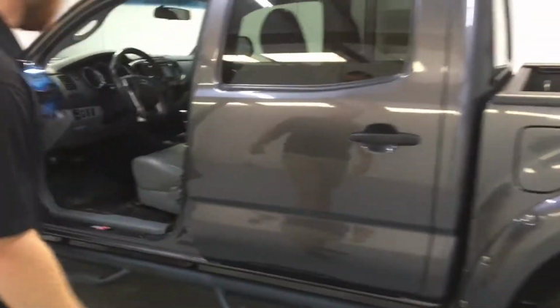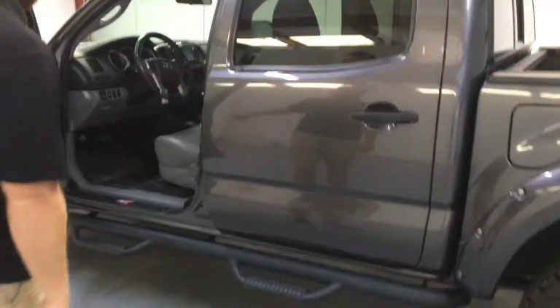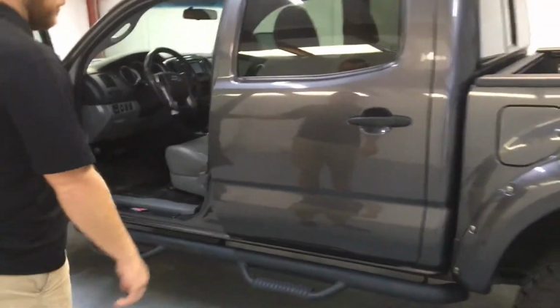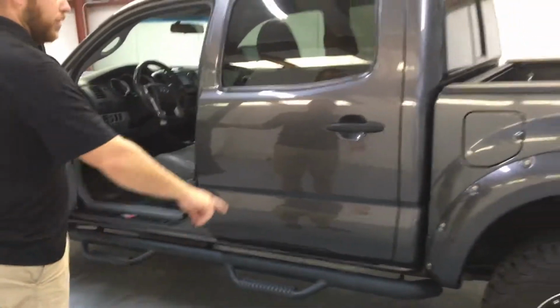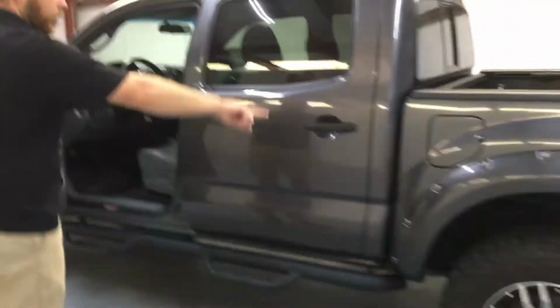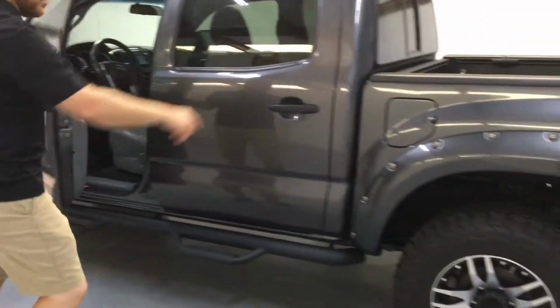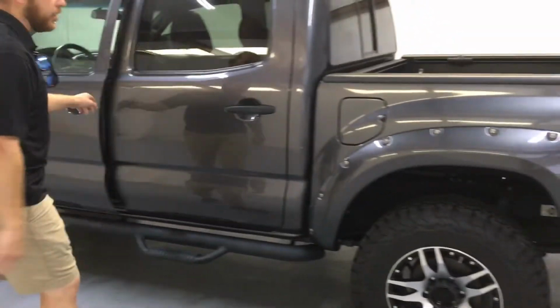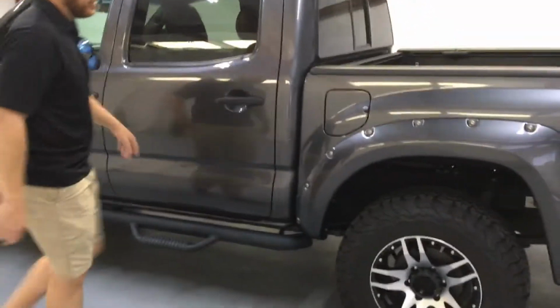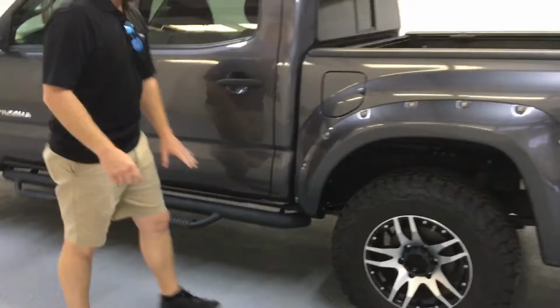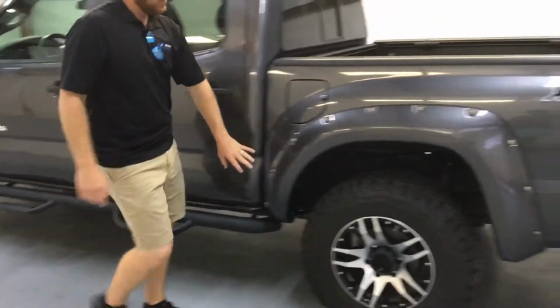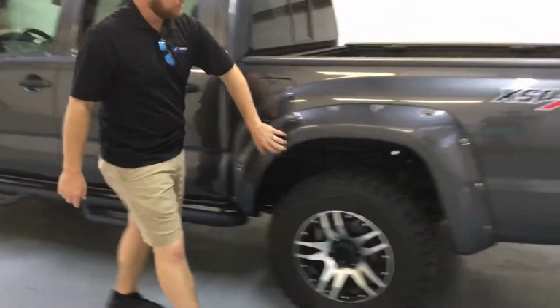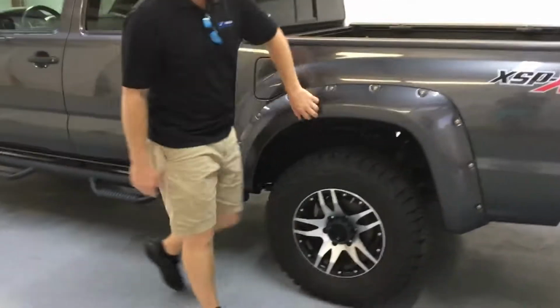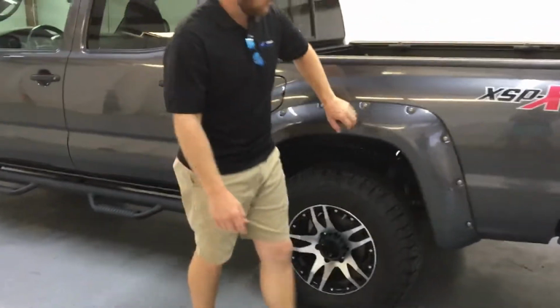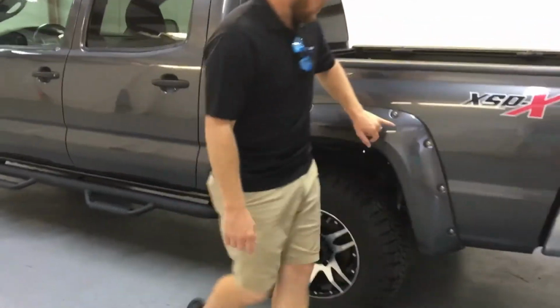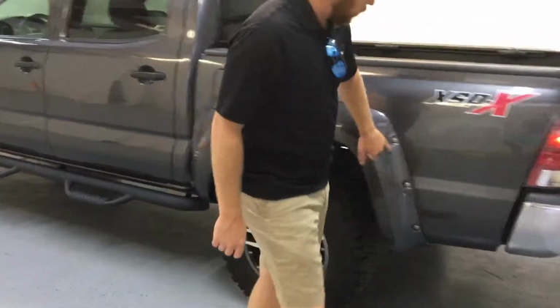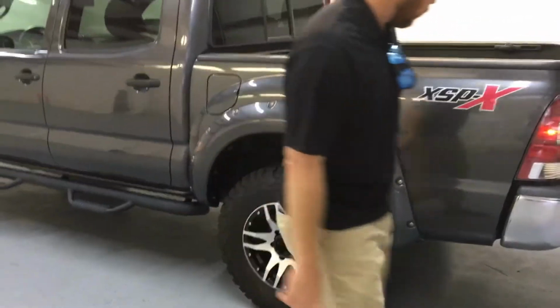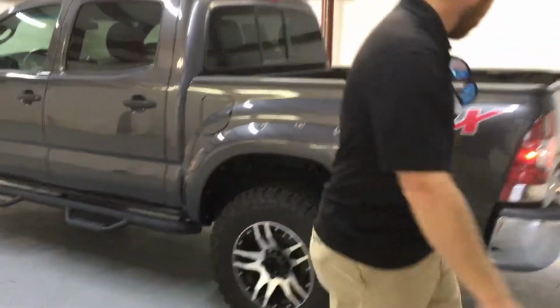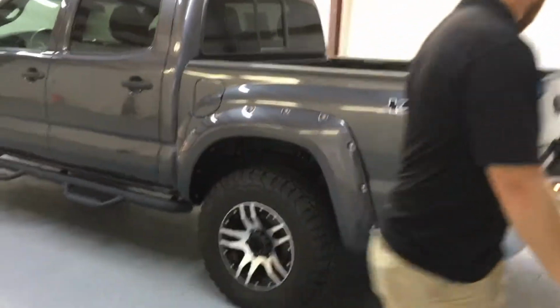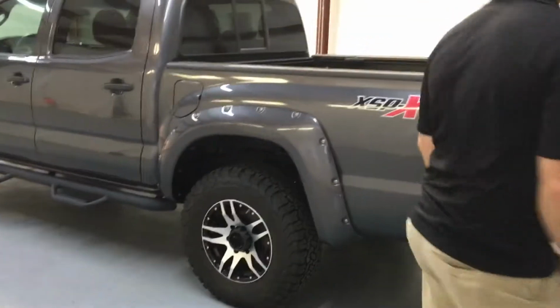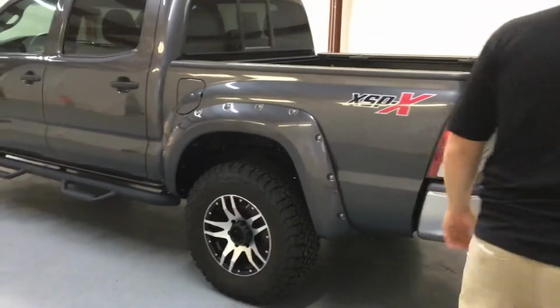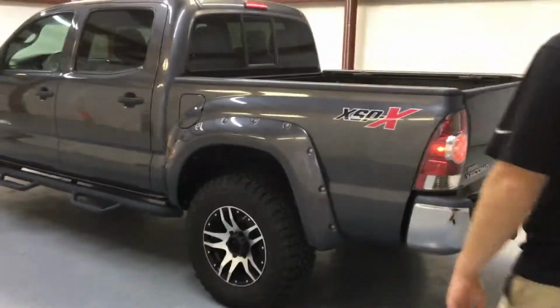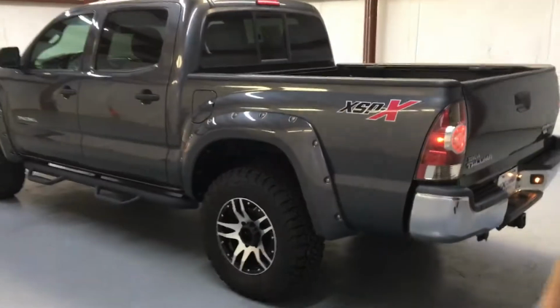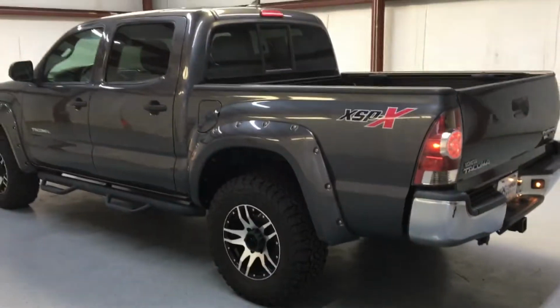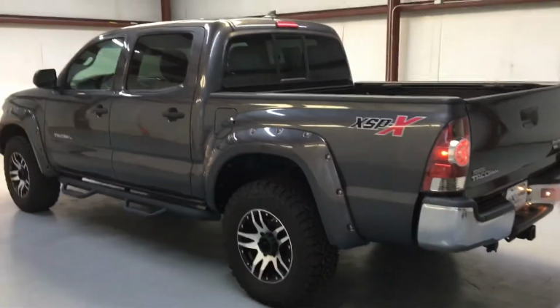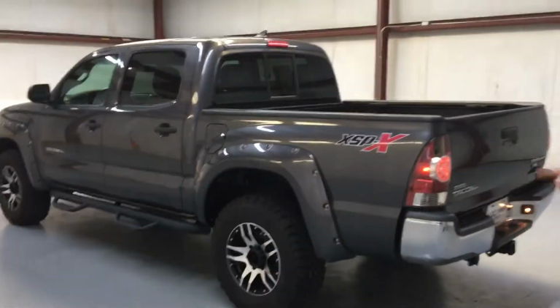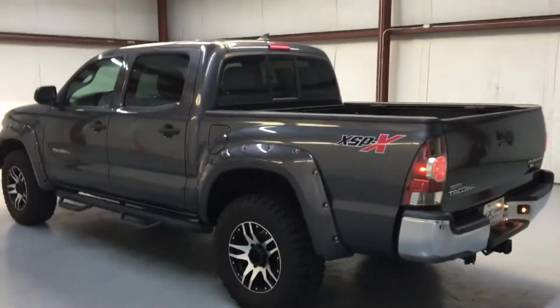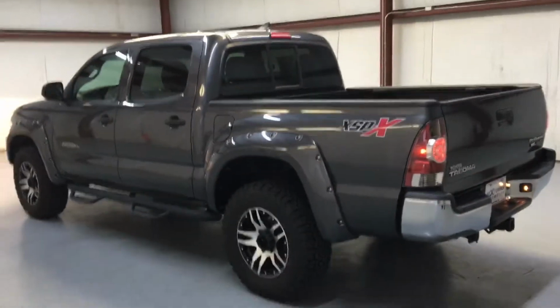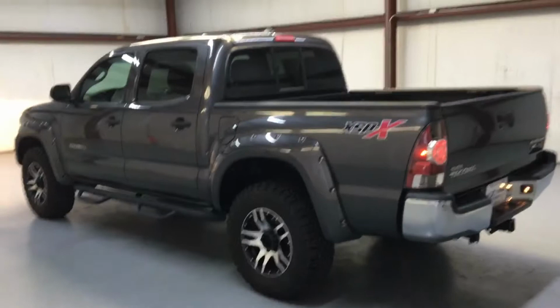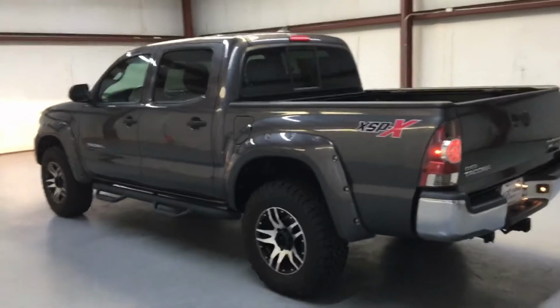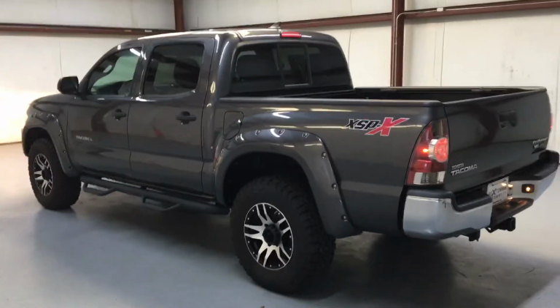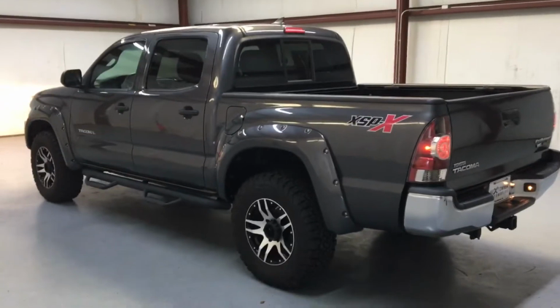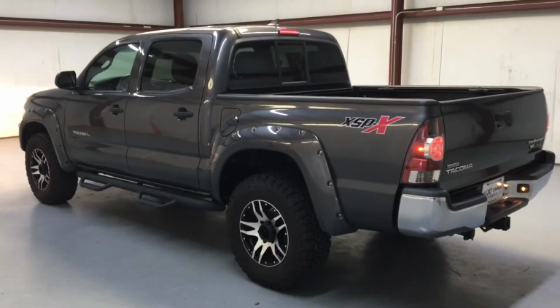I love these fender wells right here — it's got the billet look. Great aggressive look with the wheels on it. Sharp.